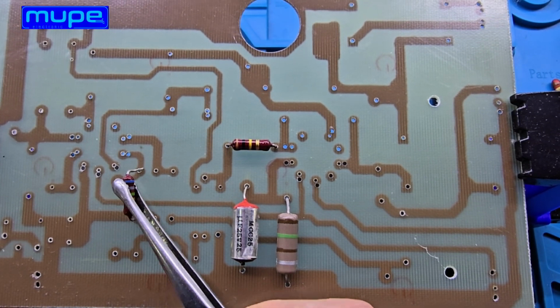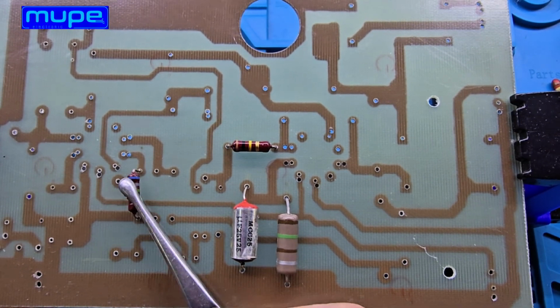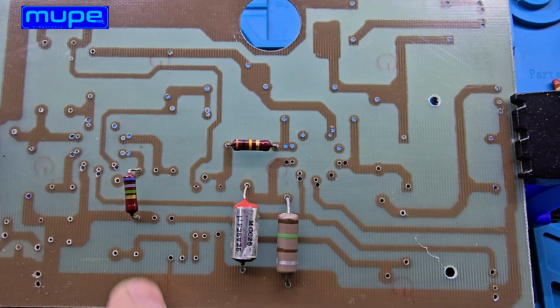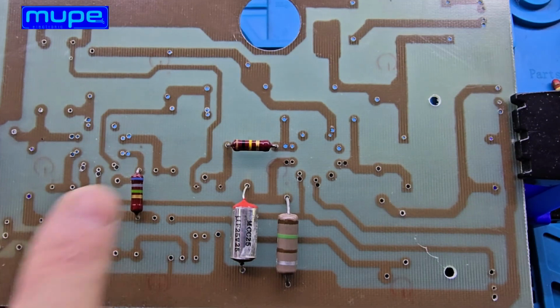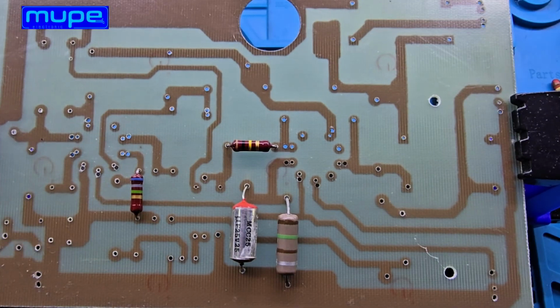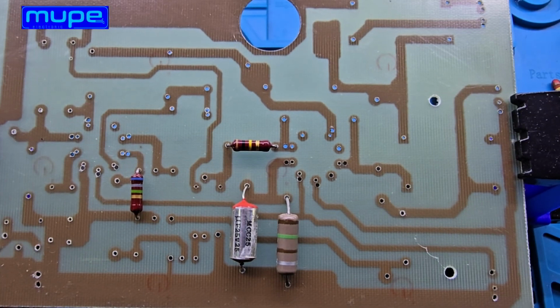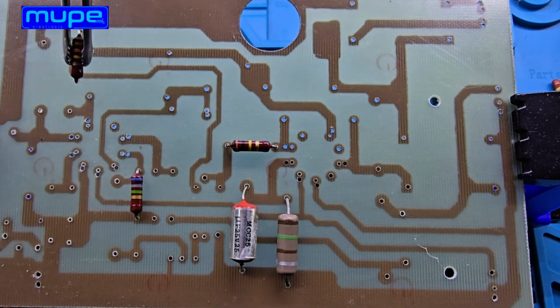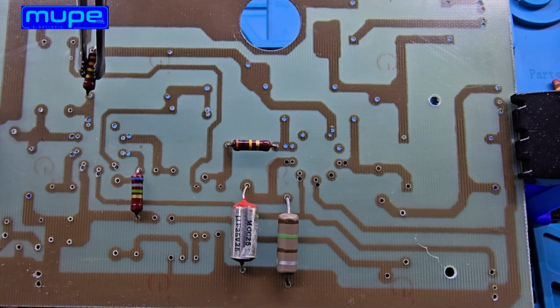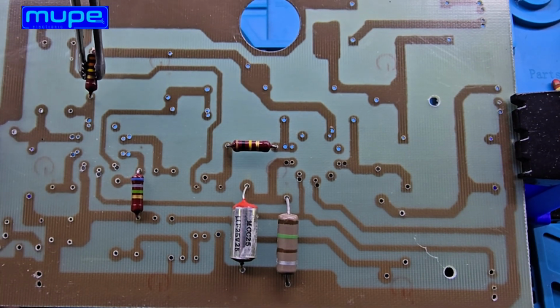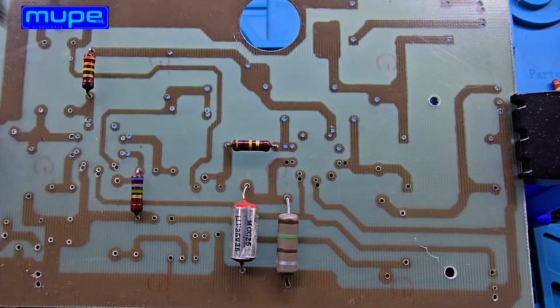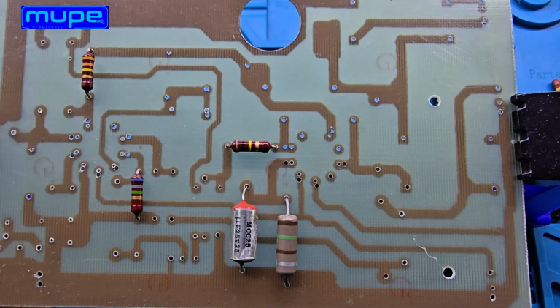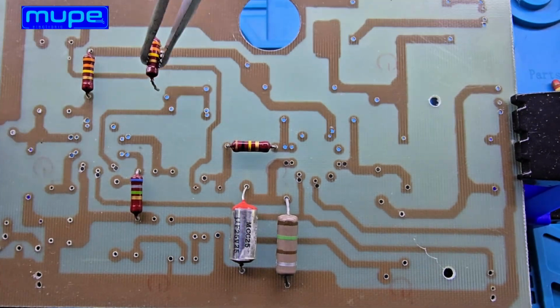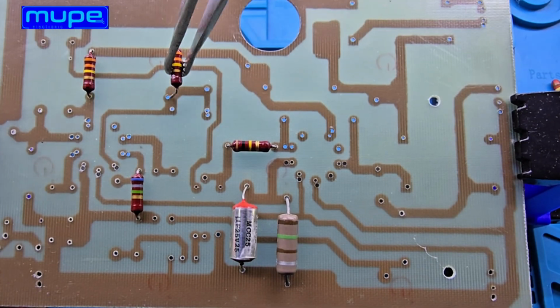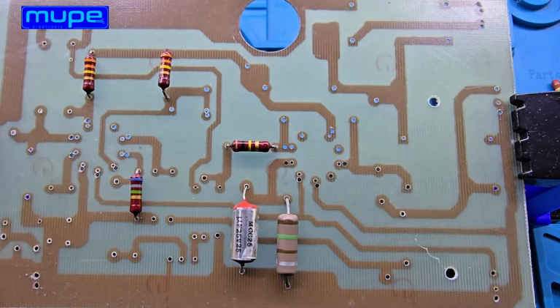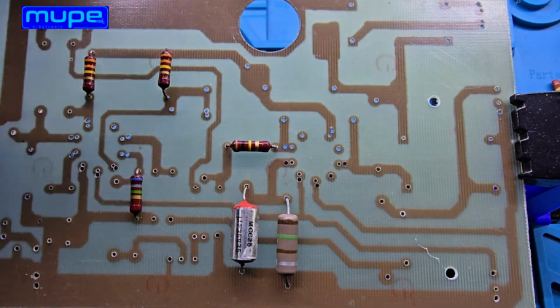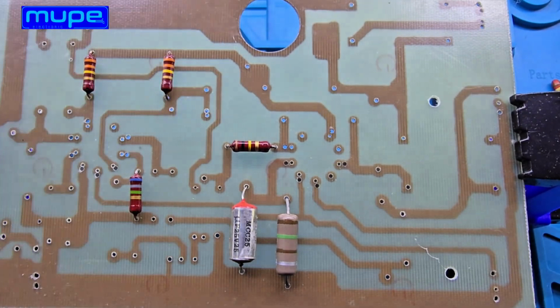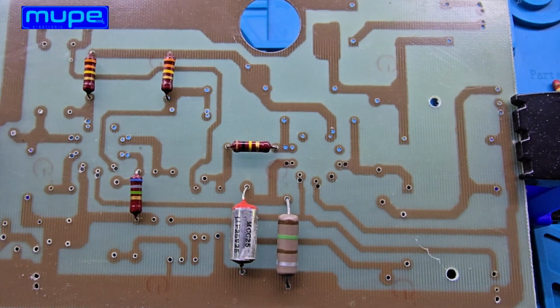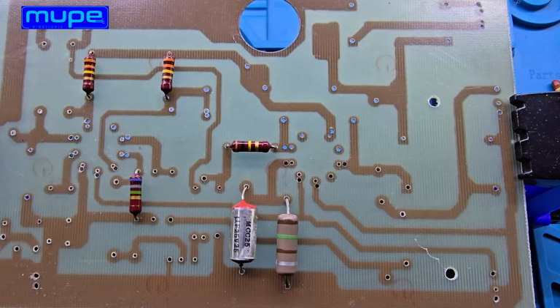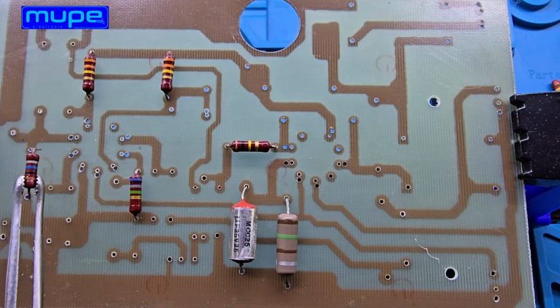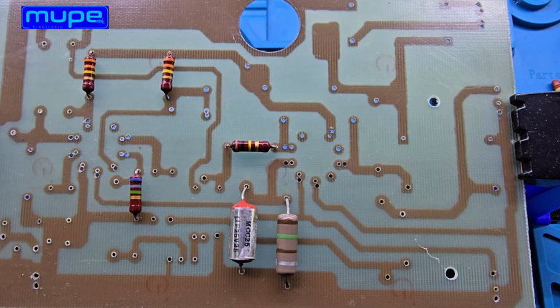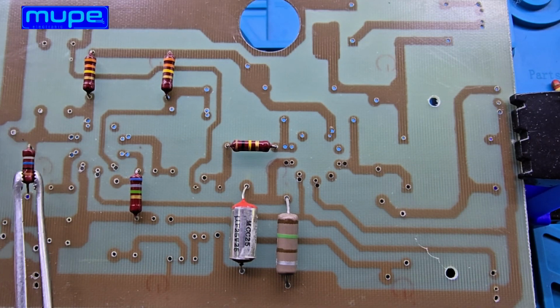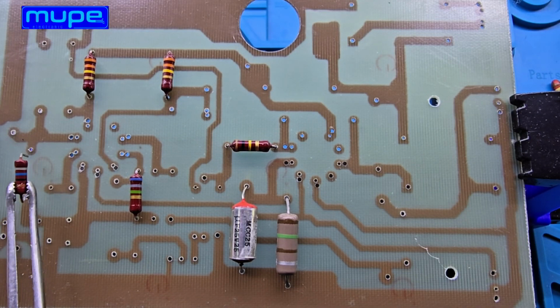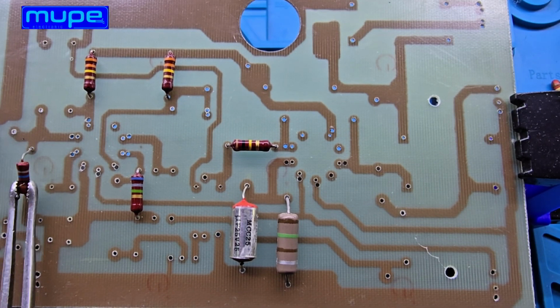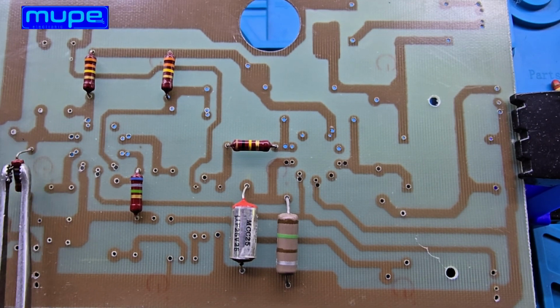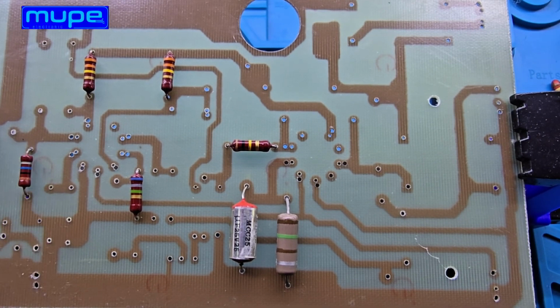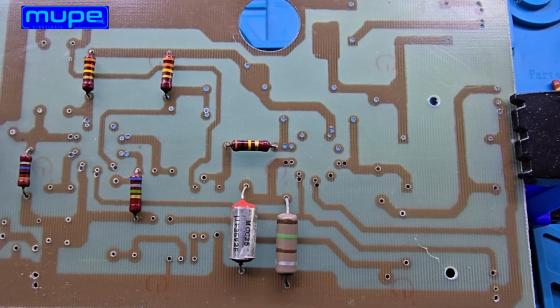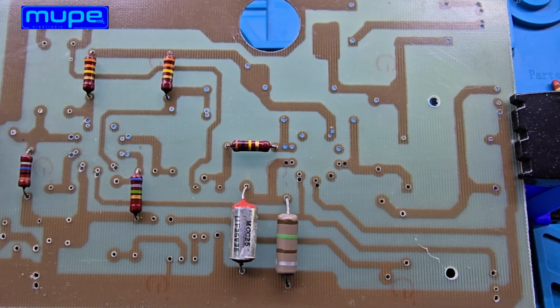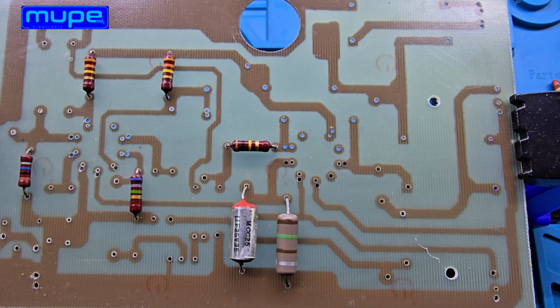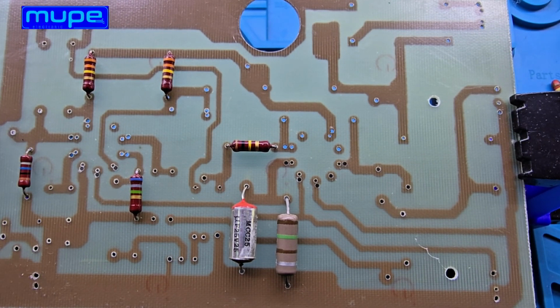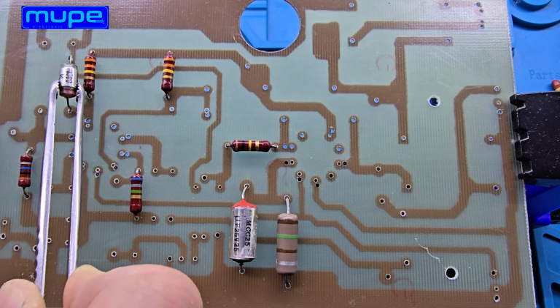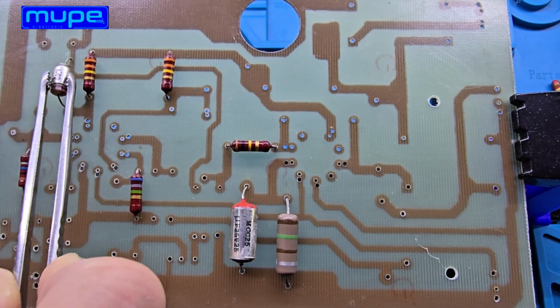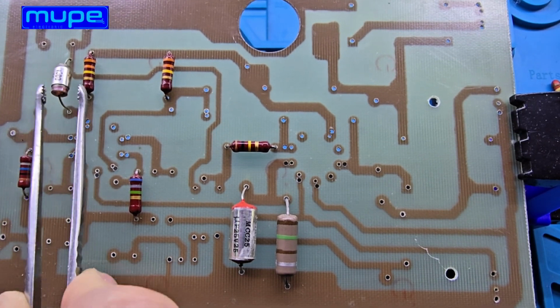Once the soldering is finished, I'll connect the power transformer and the speaker, and then comes the best part — powering it up for the very first time. Let's see how this amplifier performs after all the time and effort put into building it.